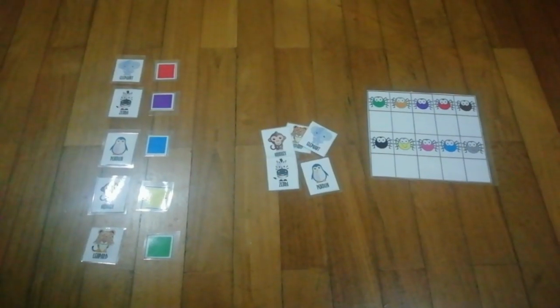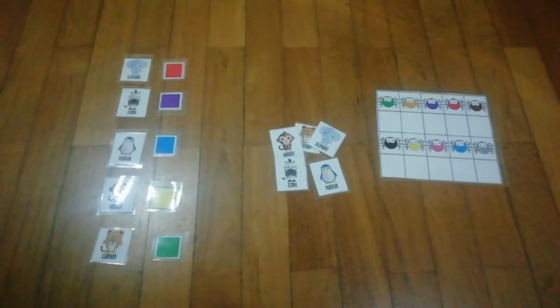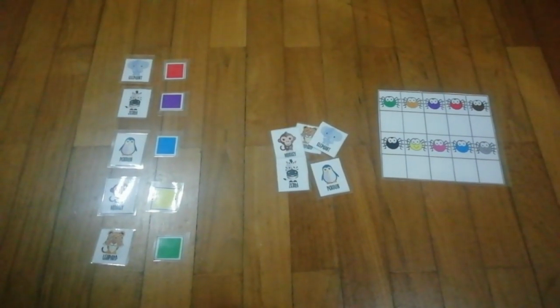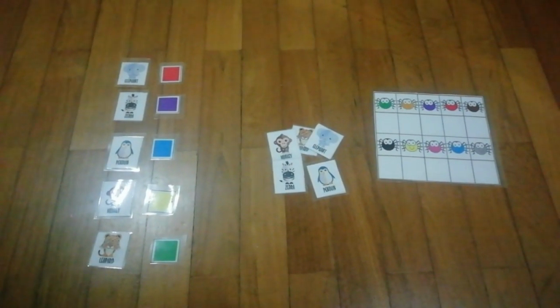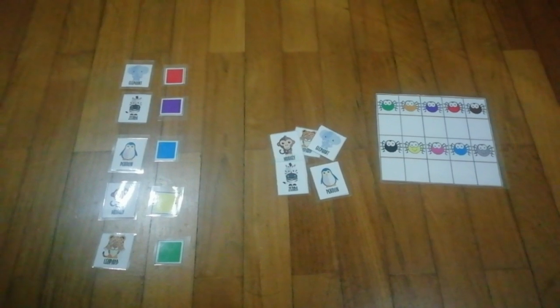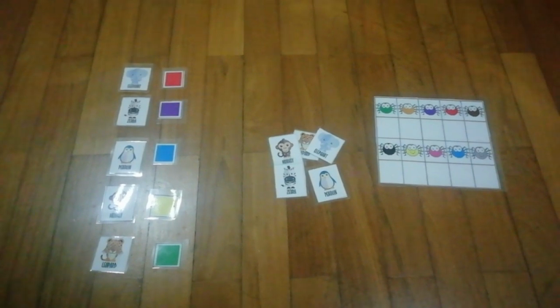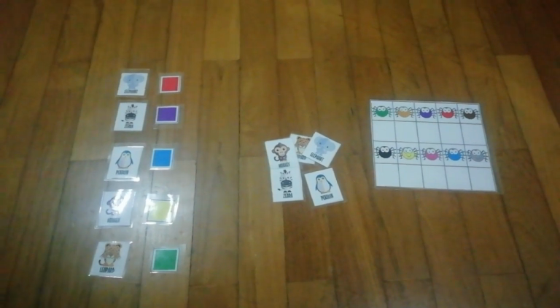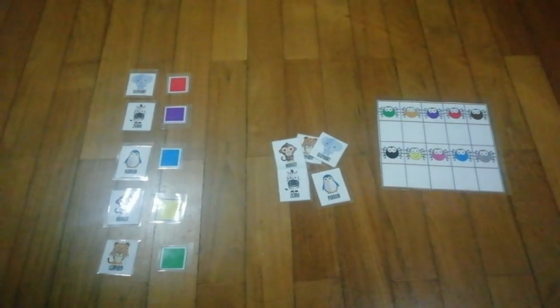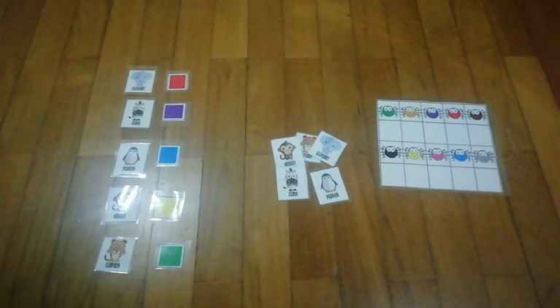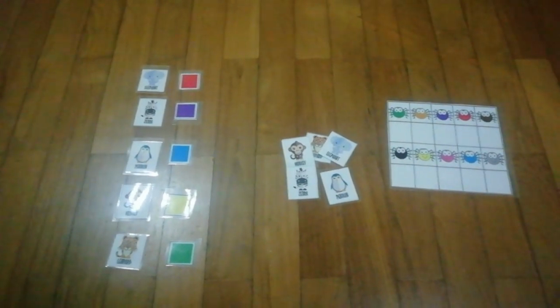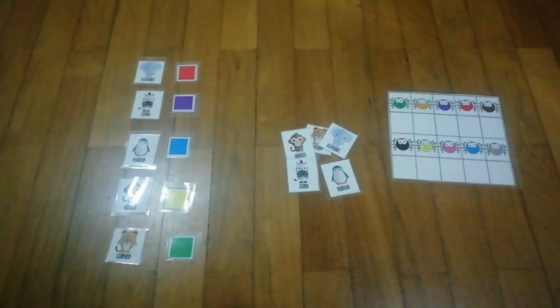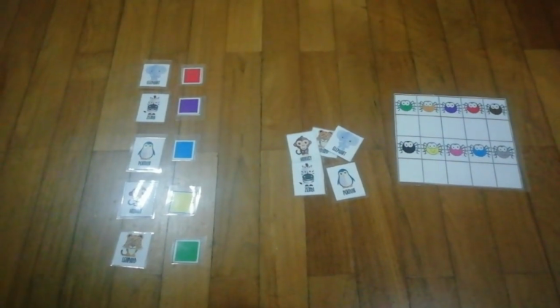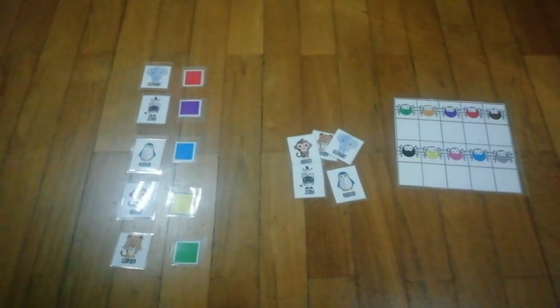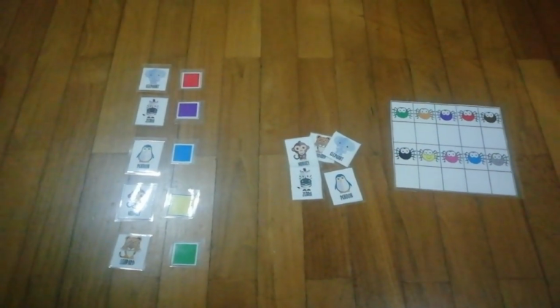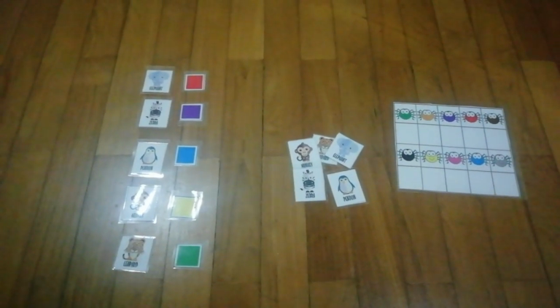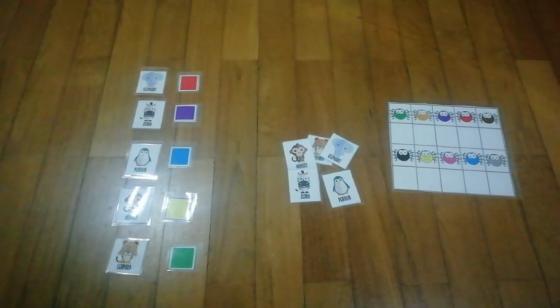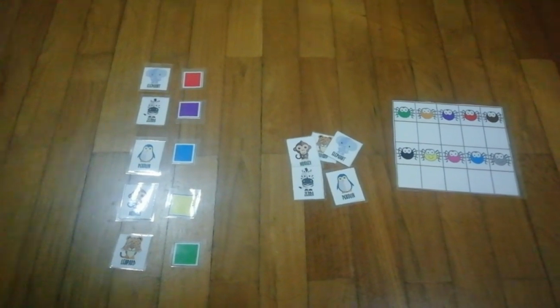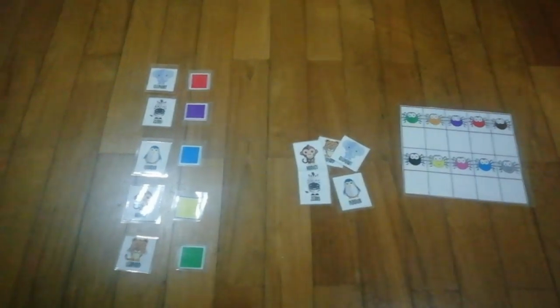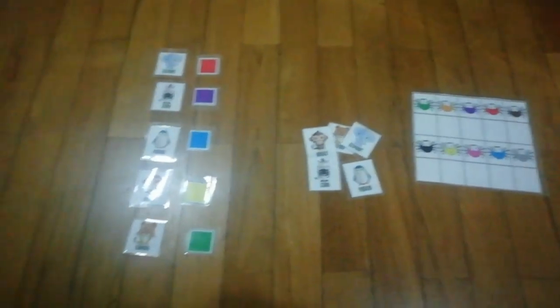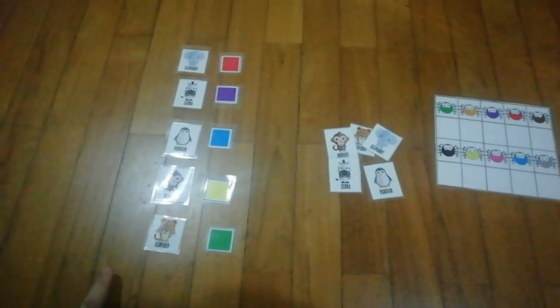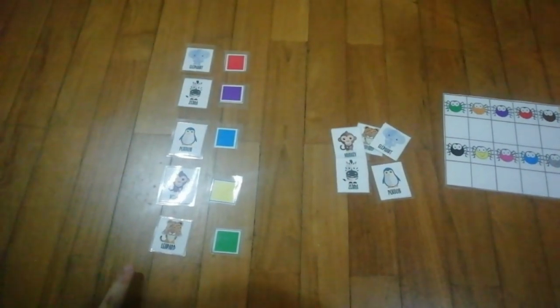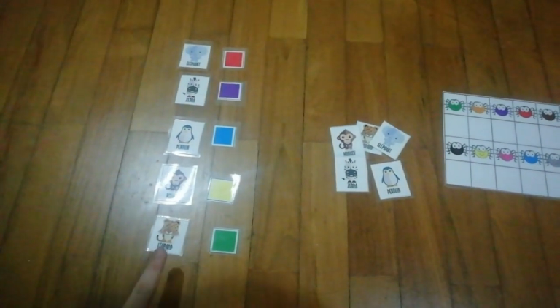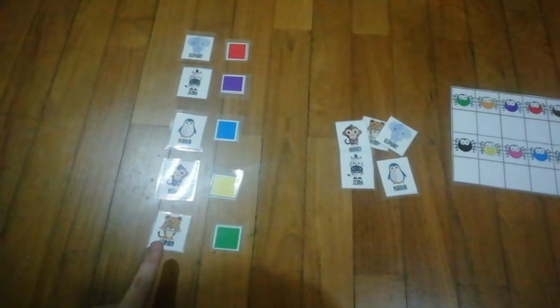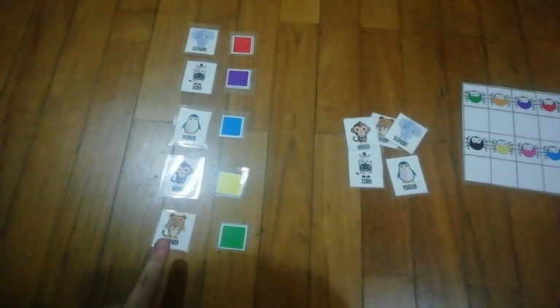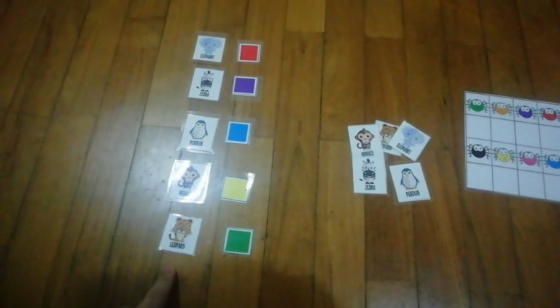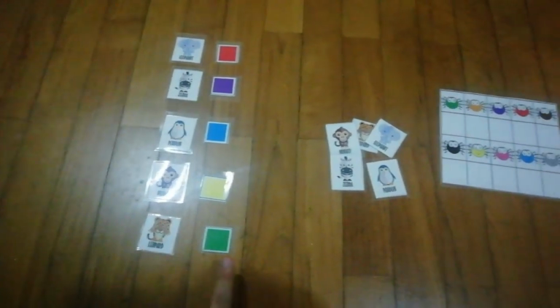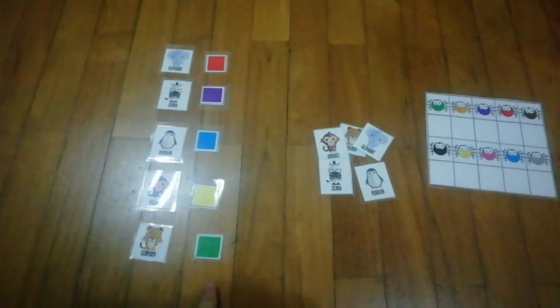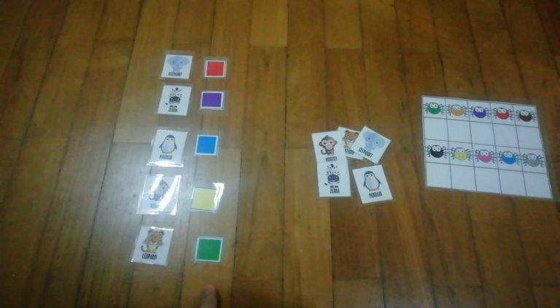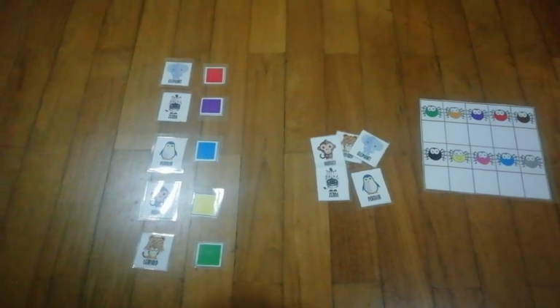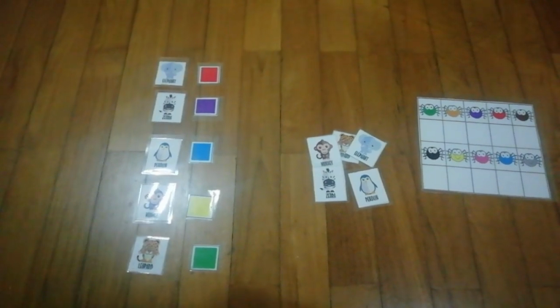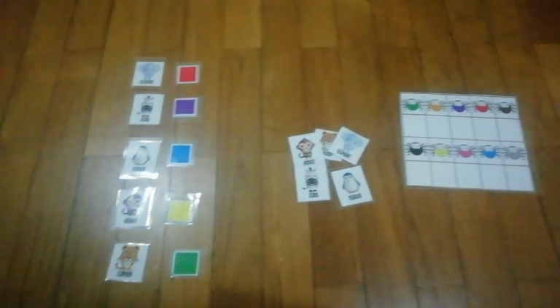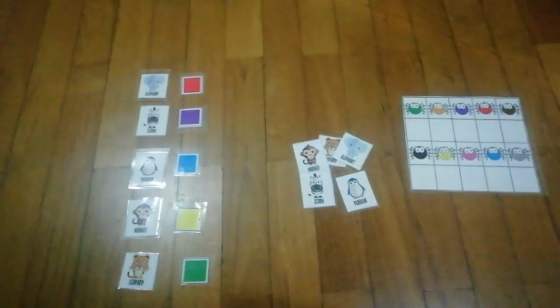Hello parents, here is an information plus matching activity that you can try out with your child at home. The one I designed here involves the skill of animal labeling and colors.